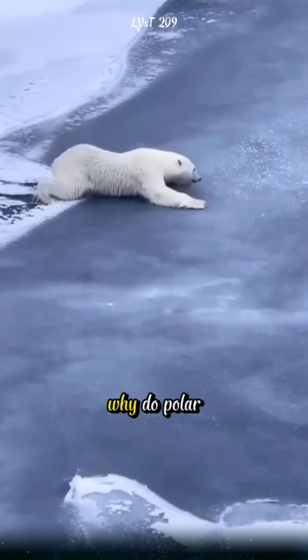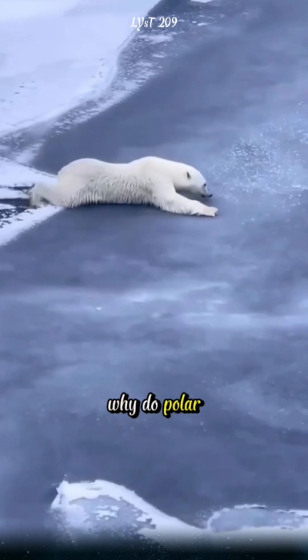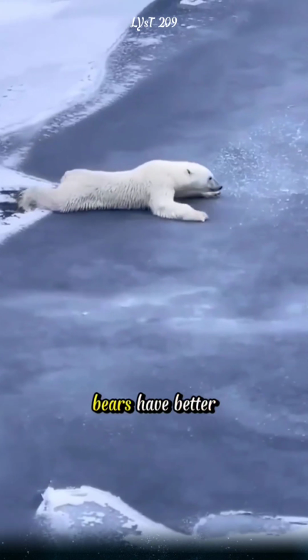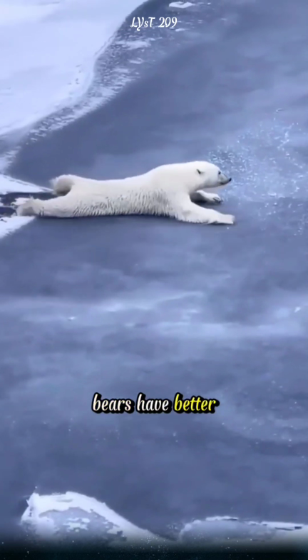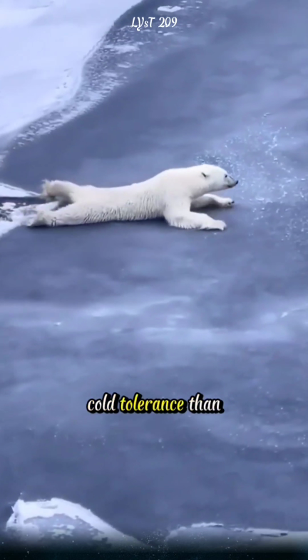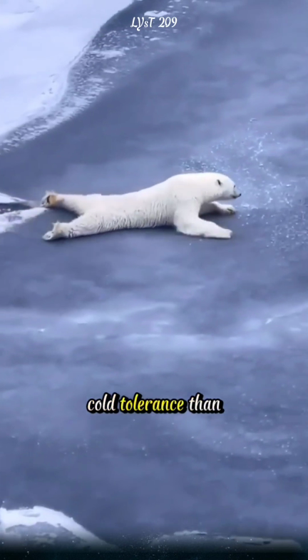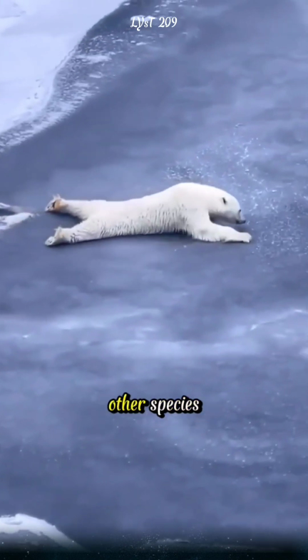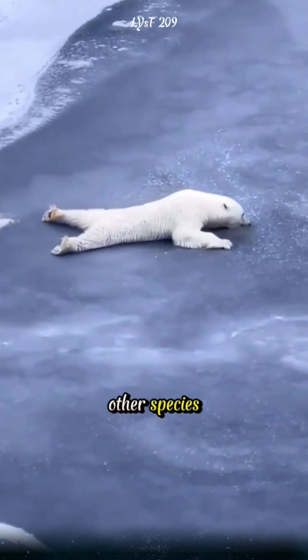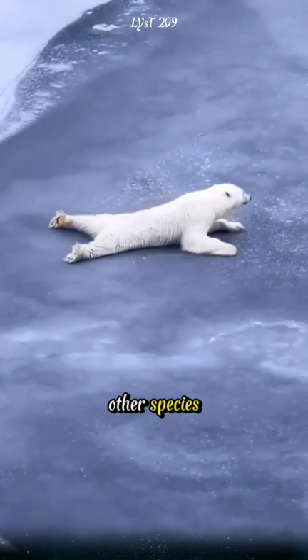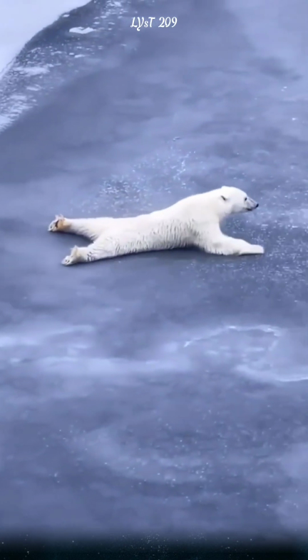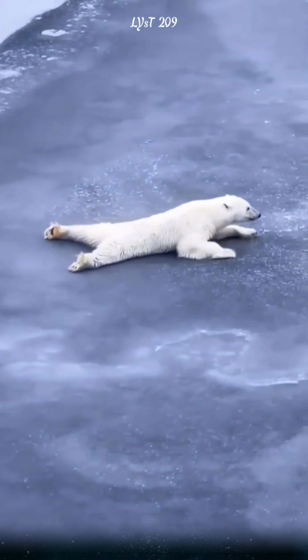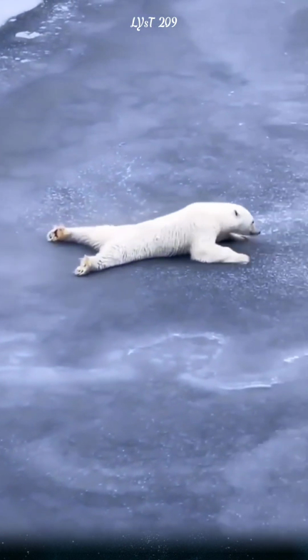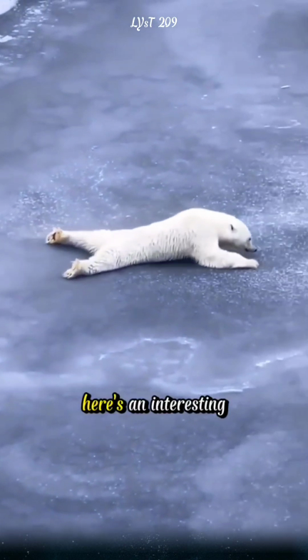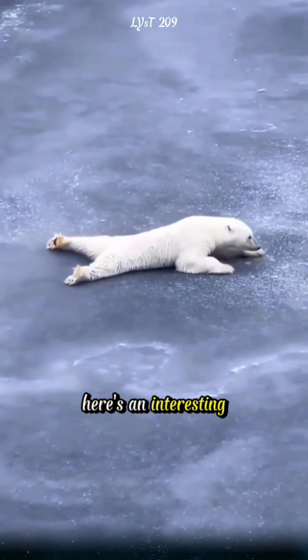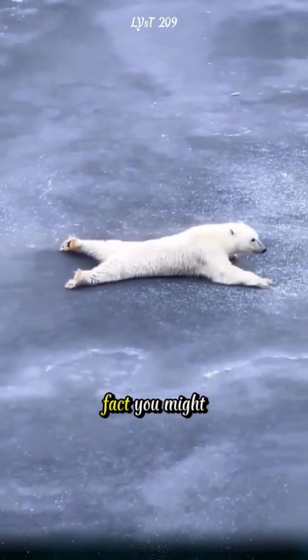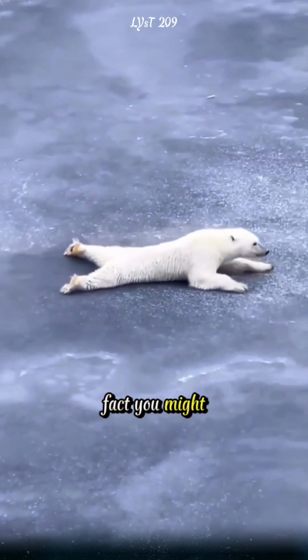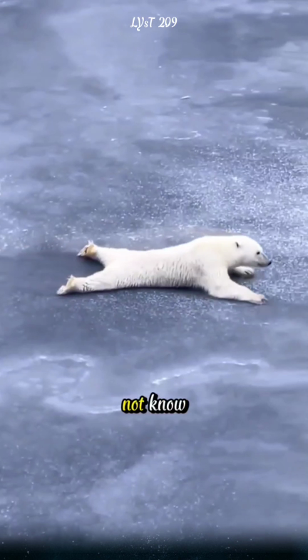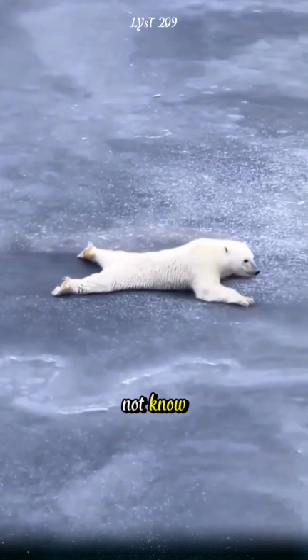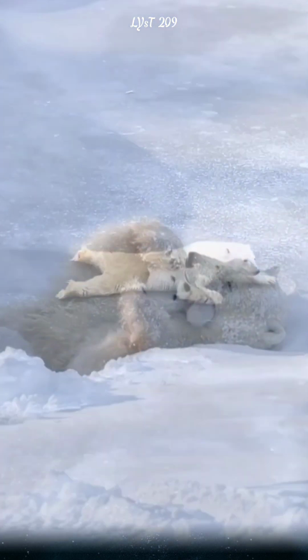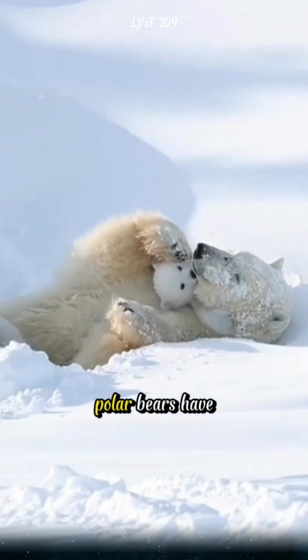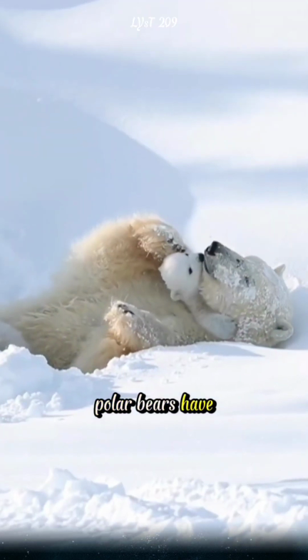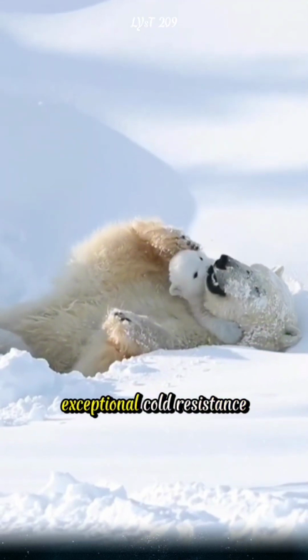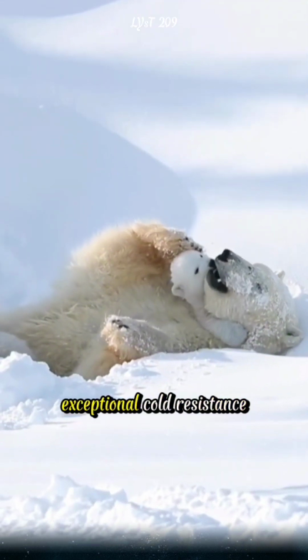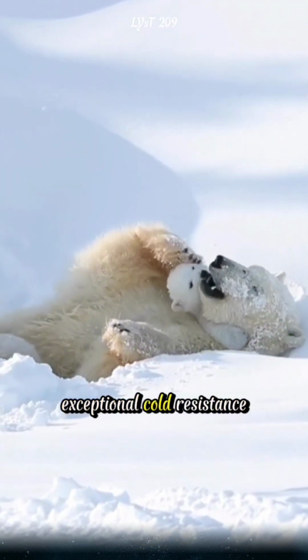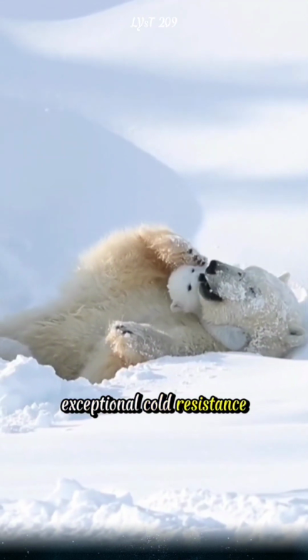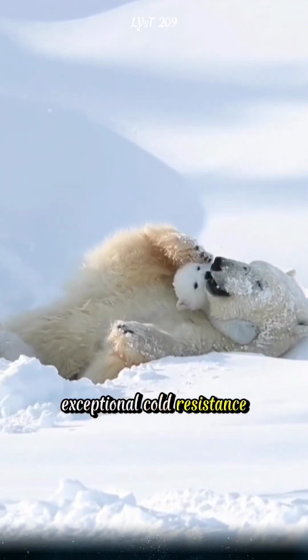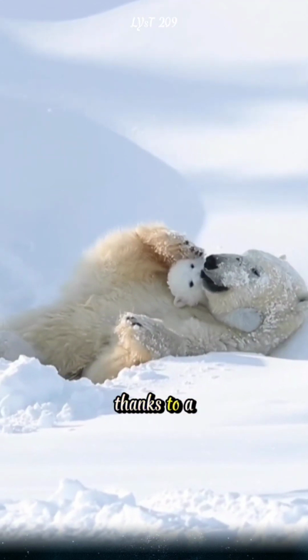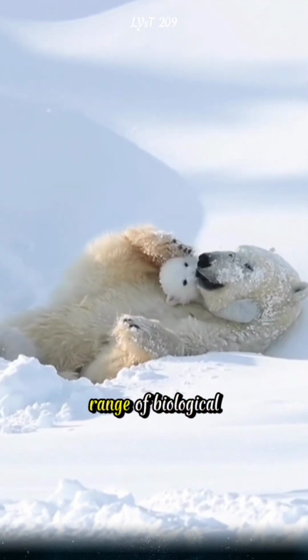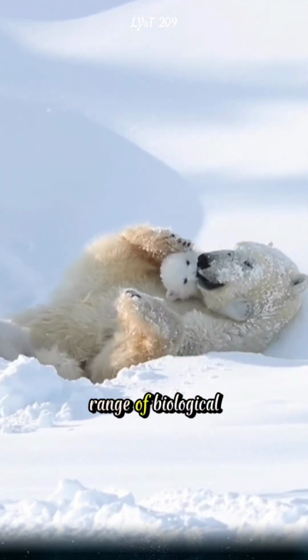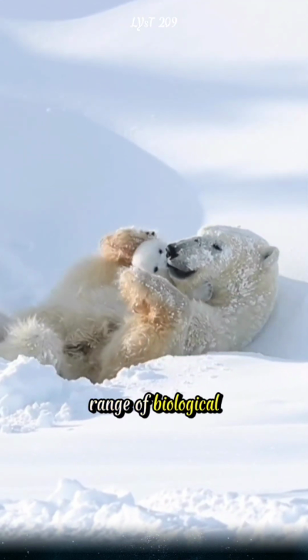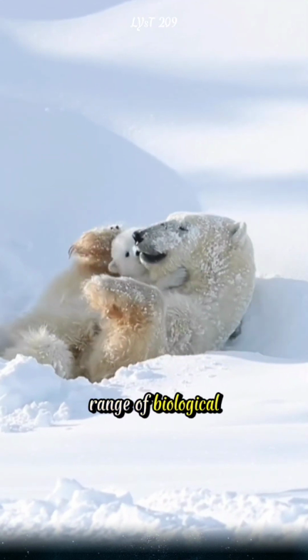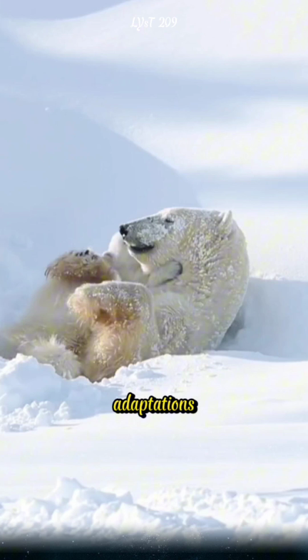Why do polar bears have better cold tolerance than other species? Here's an interesting fact you might not know. Polar bears have exceptional cold resistance thanks to a range of biological adaptations.